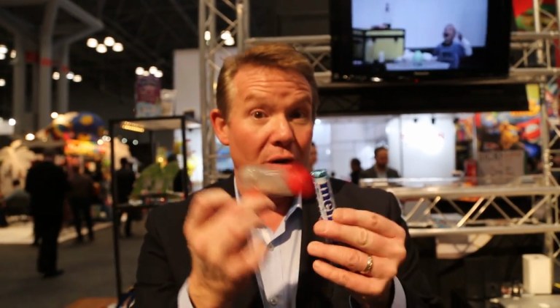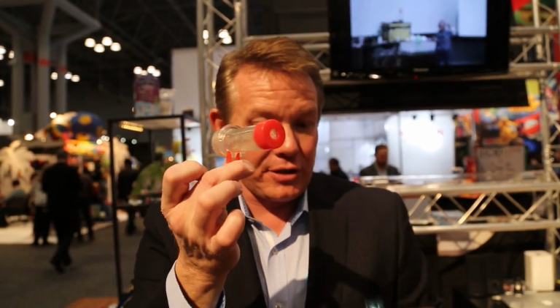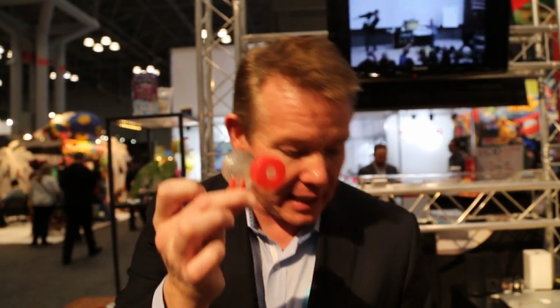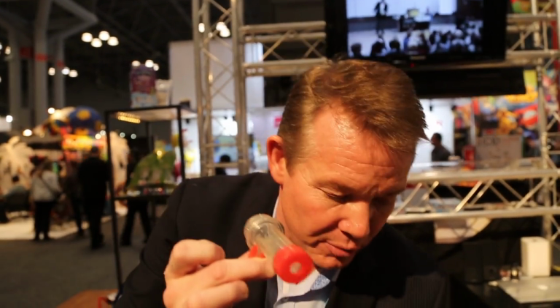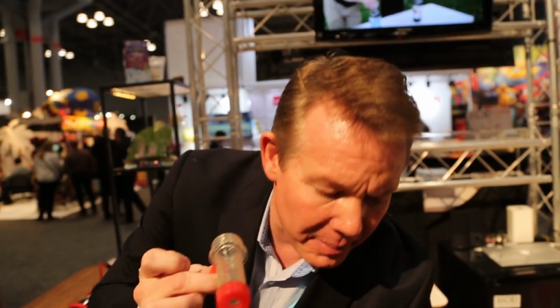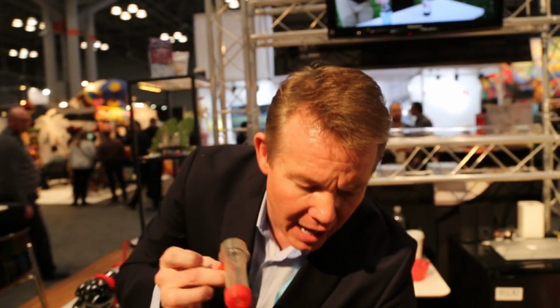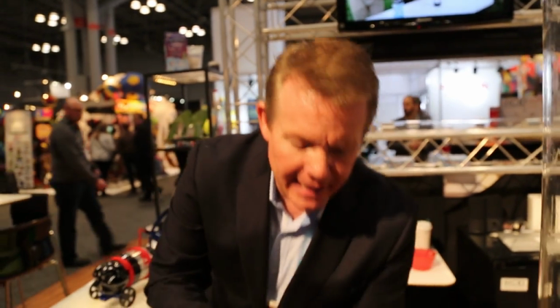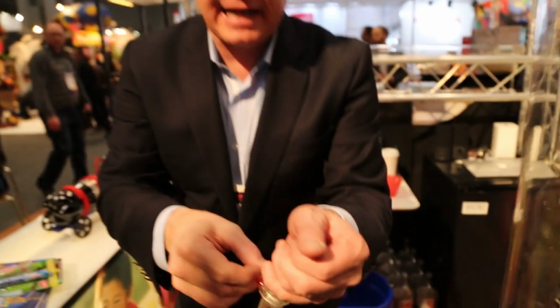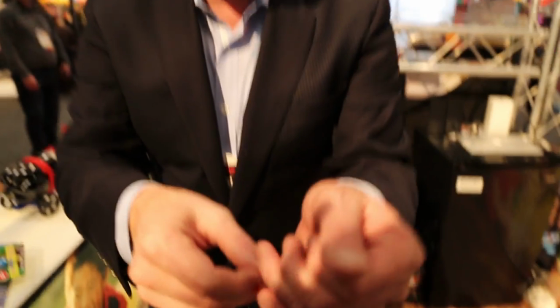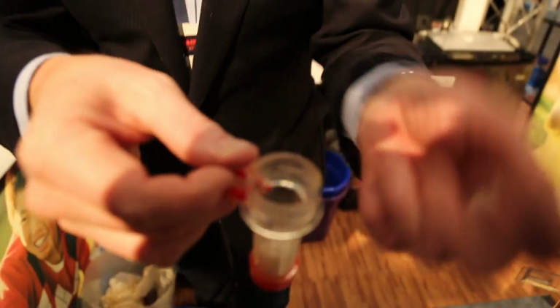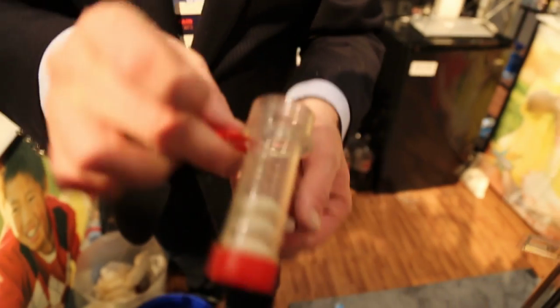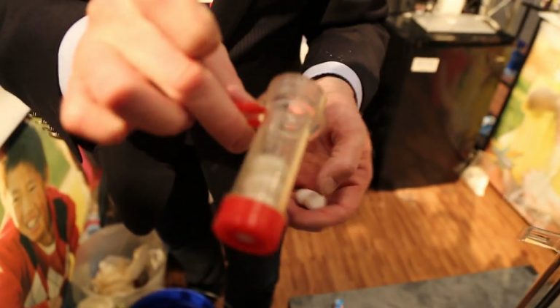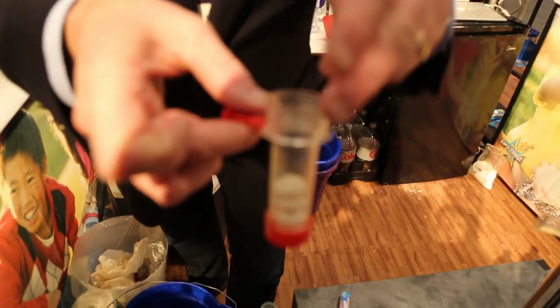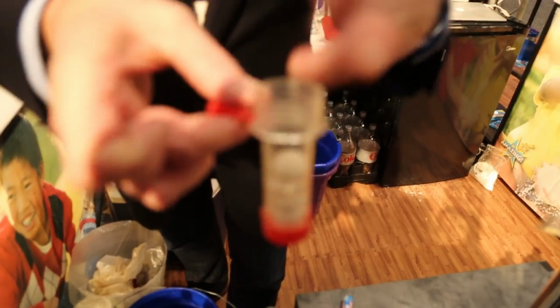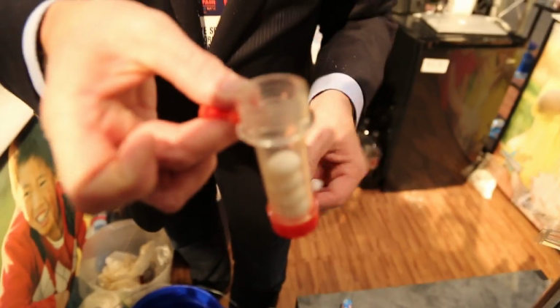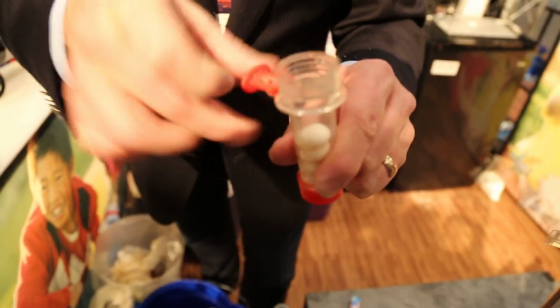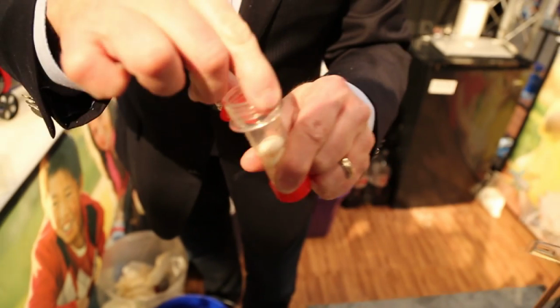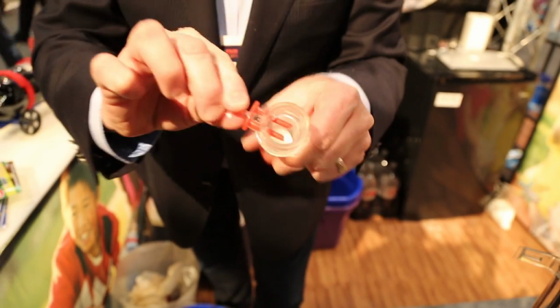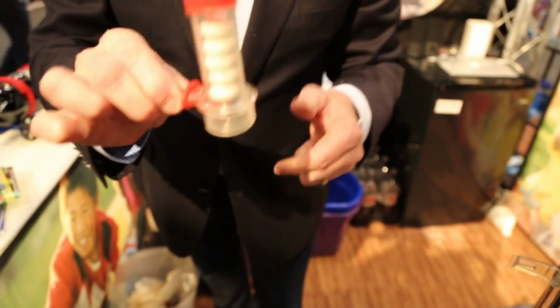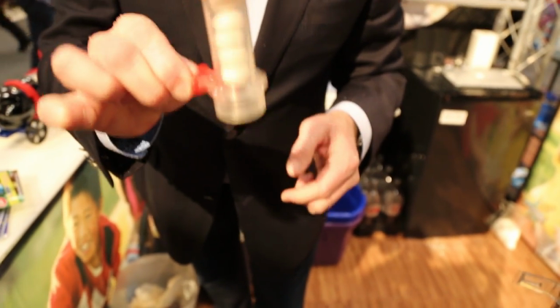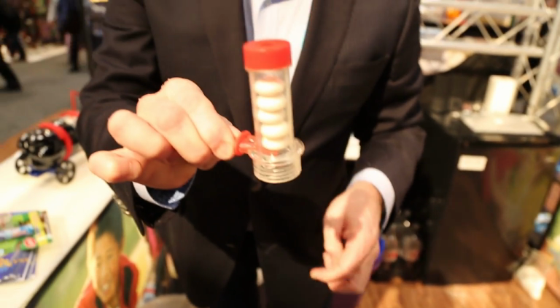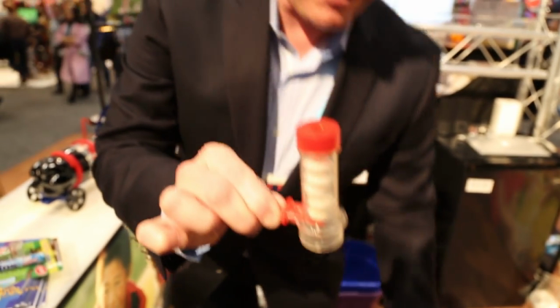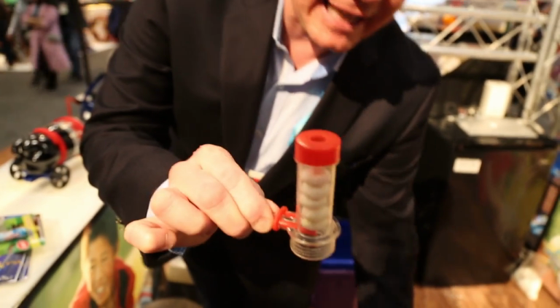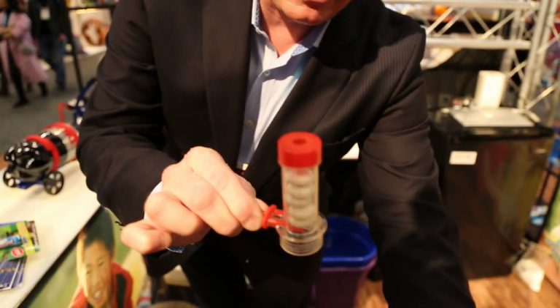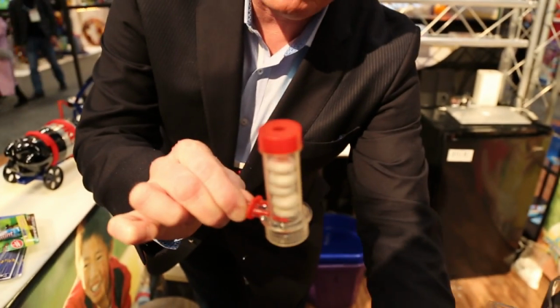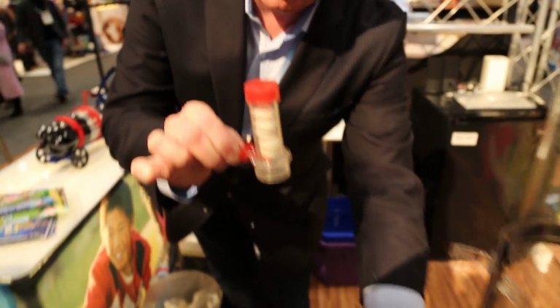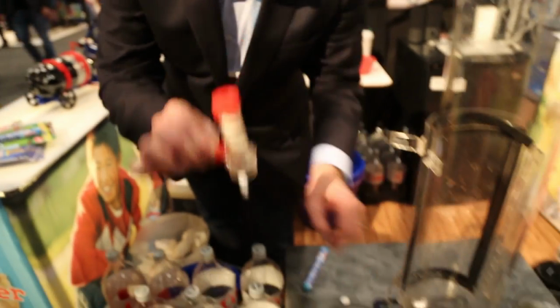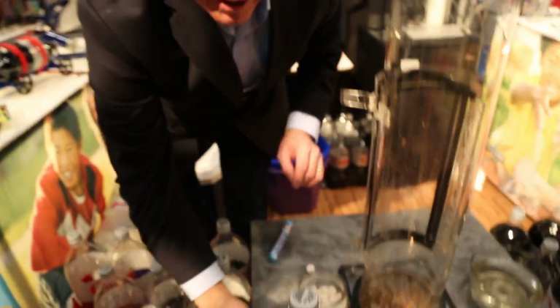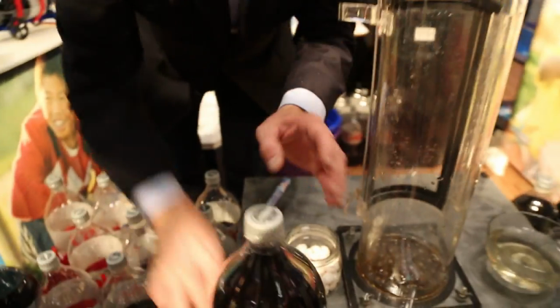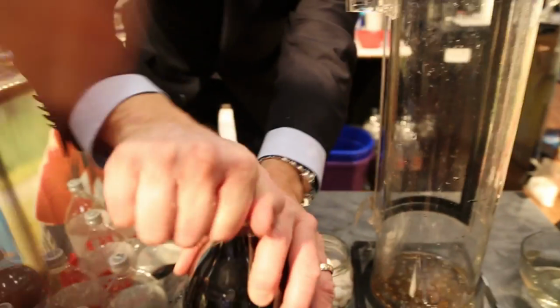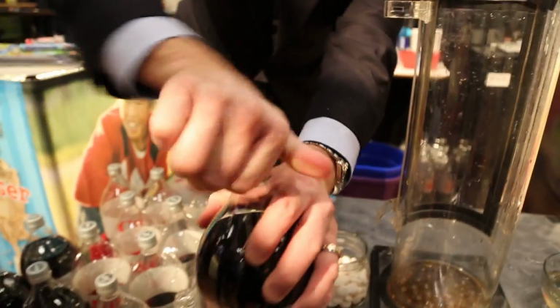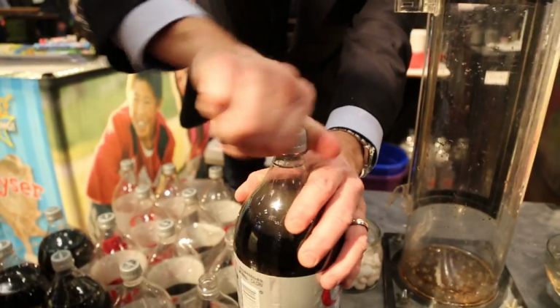First of all, Mentos go inside the tube. Believe it or not, it doesn't take a lot to have a great reaction — three or four of them will be perfect for this, and we're going to lock them in place. Now this has to sit on the top of the bottle that you see right here. Here is our bottle.